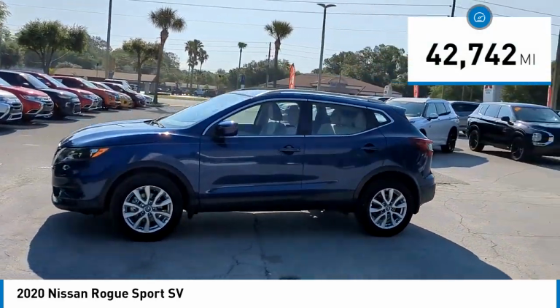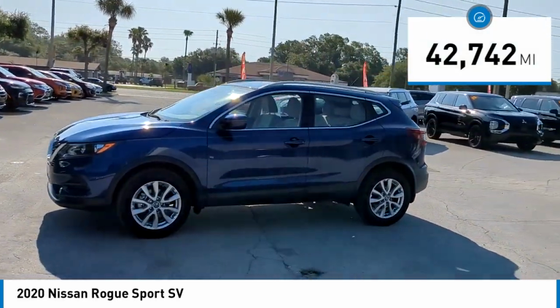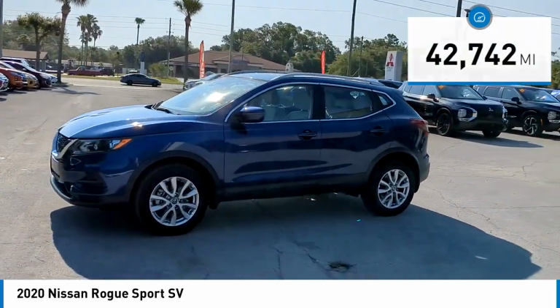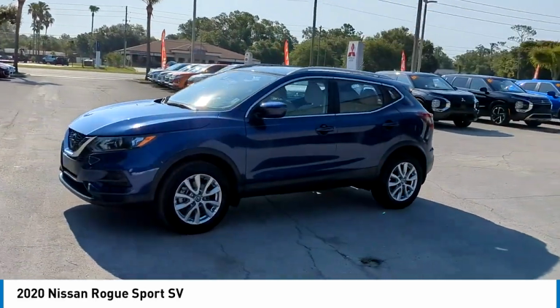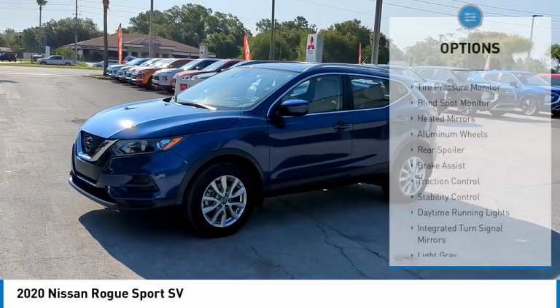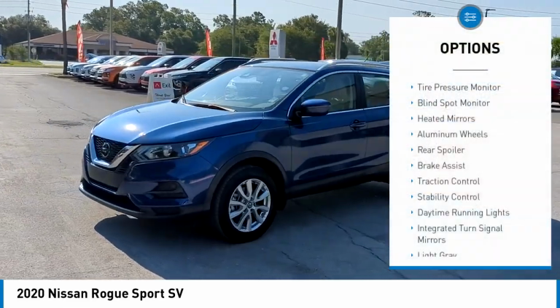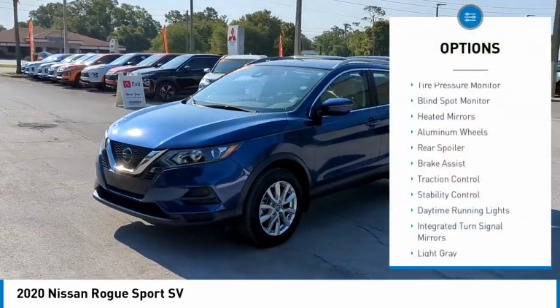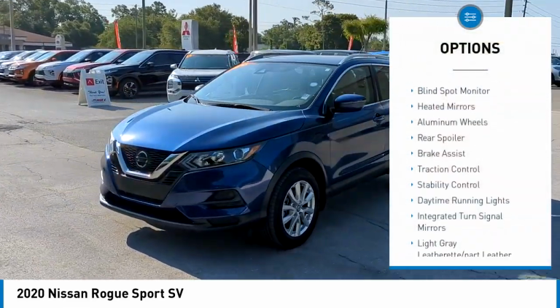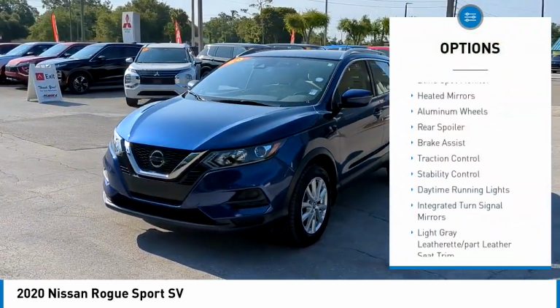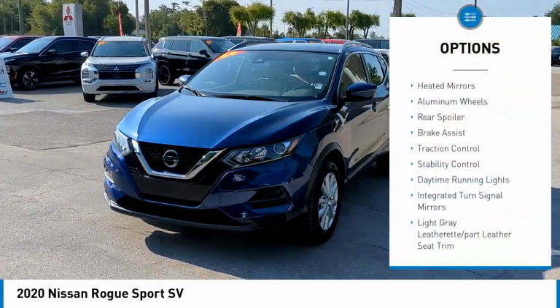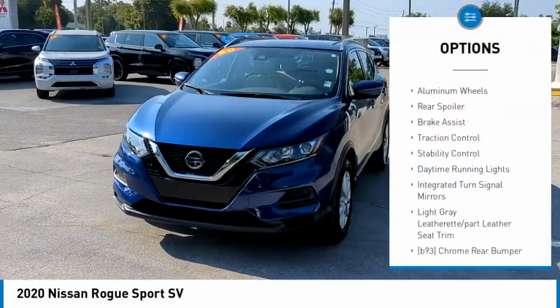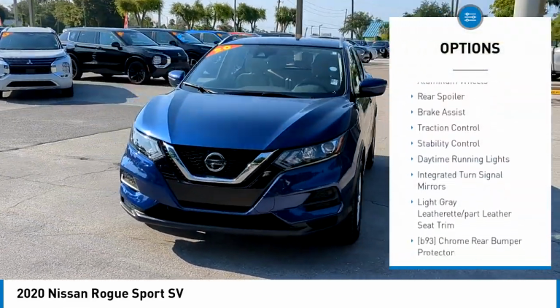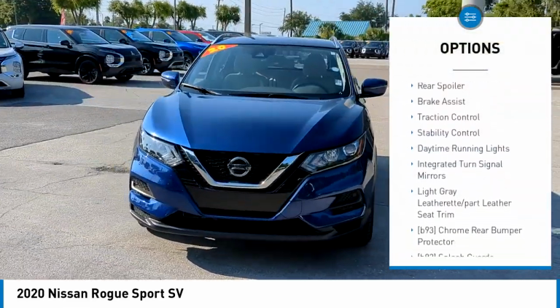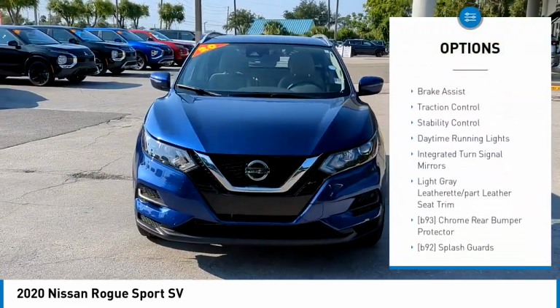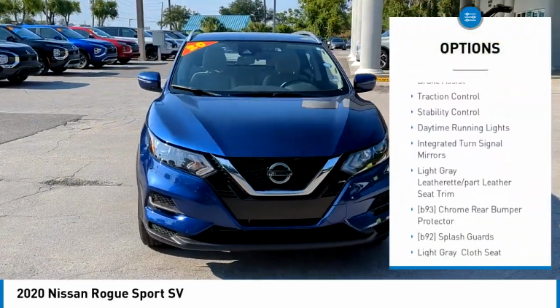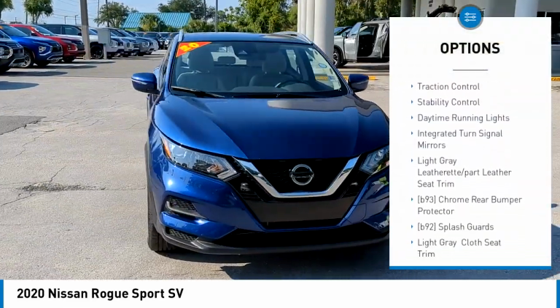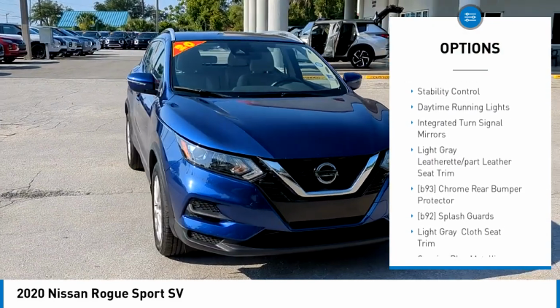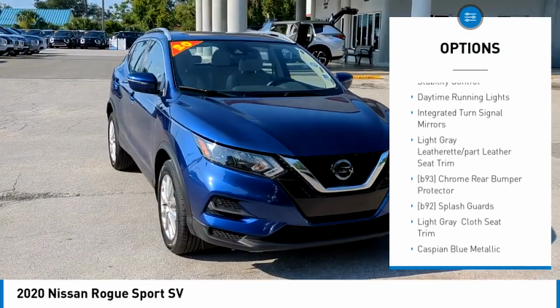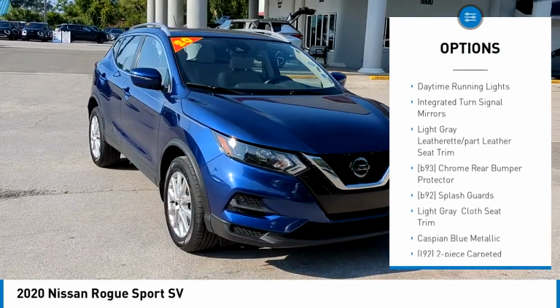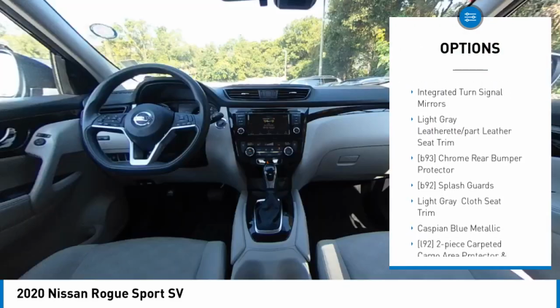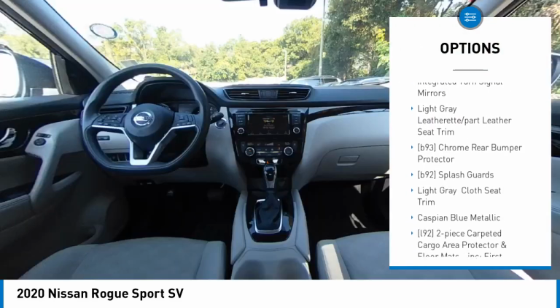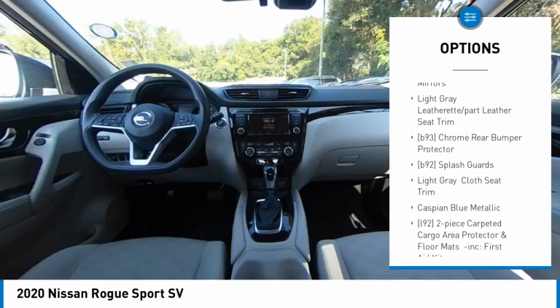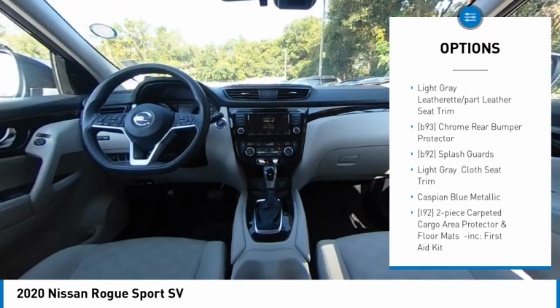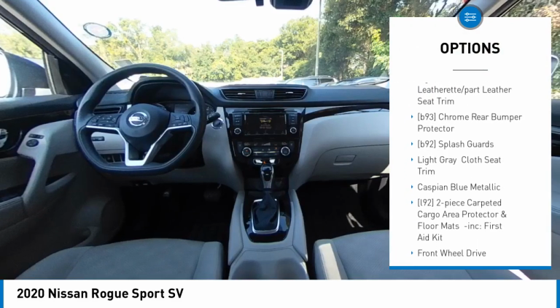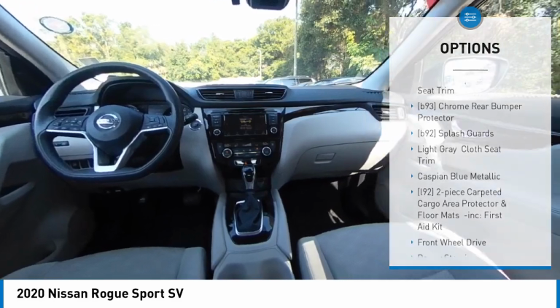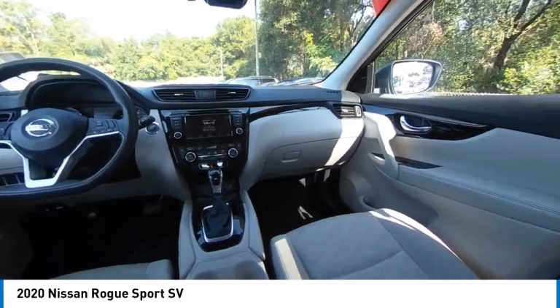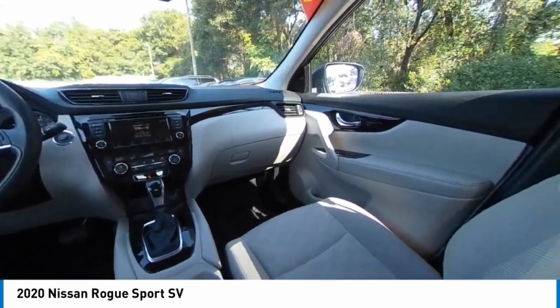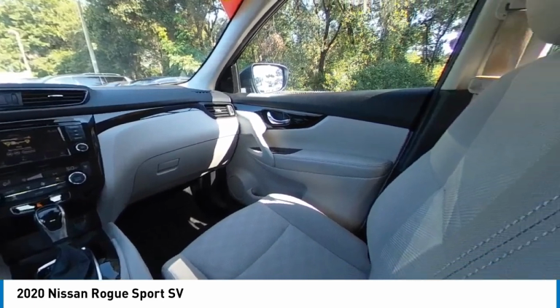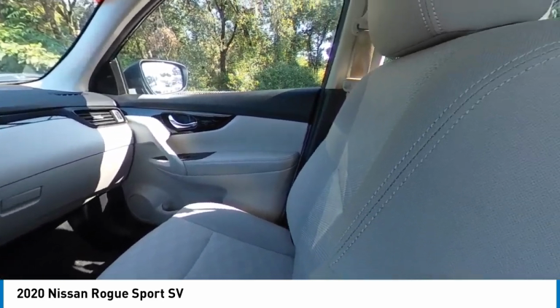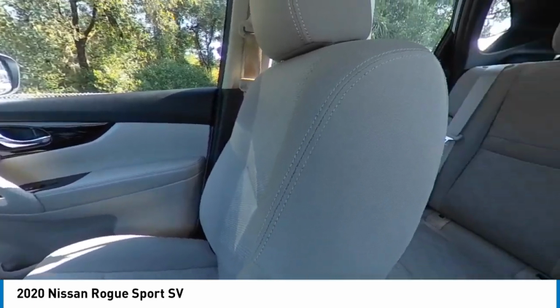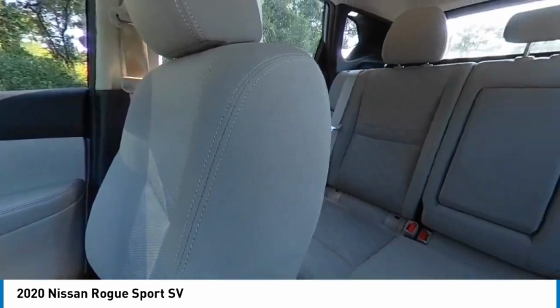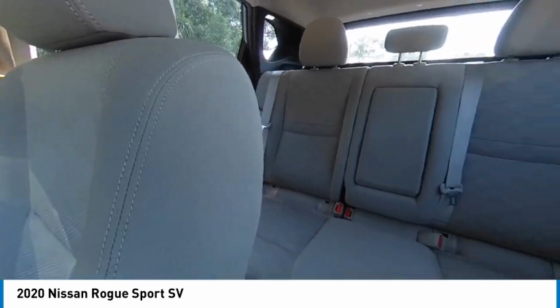Here are some of this vehicle's great options: tire pressure monitor, blind spot monitor, heated mirrors, aluminum wheels, rear spoiler, brake assist, traction control, stability control, daytime running lights, and integrated turn signal mirrors.